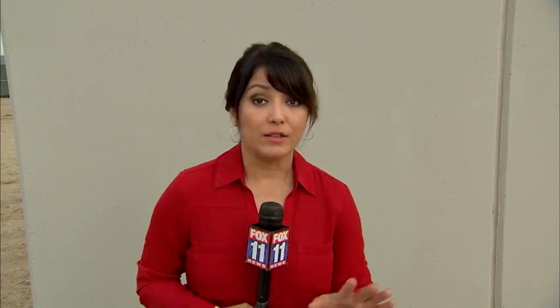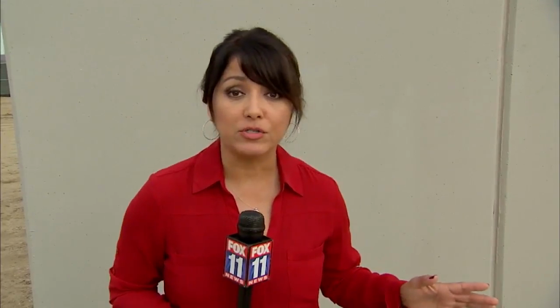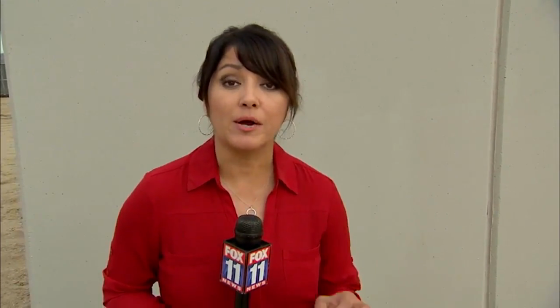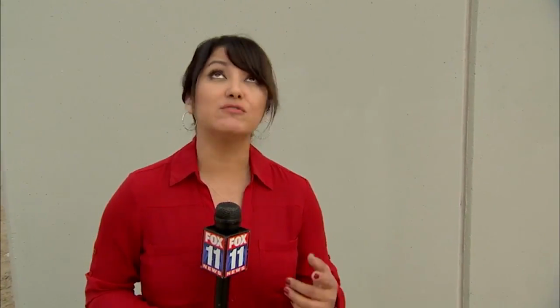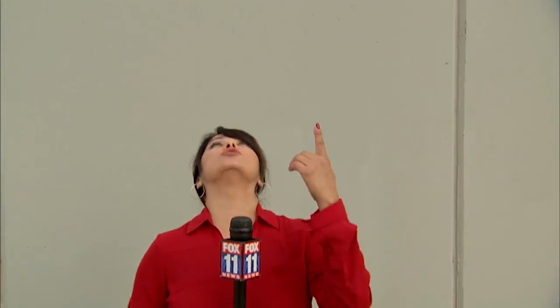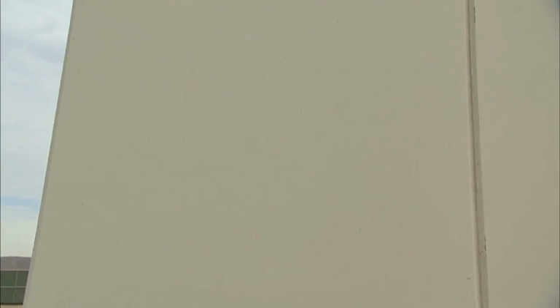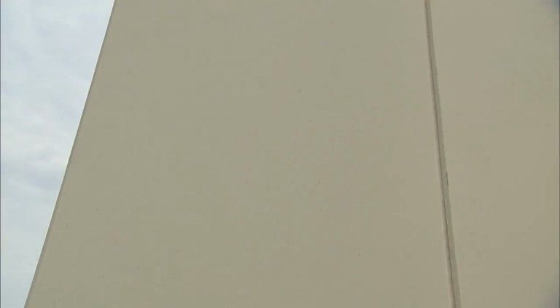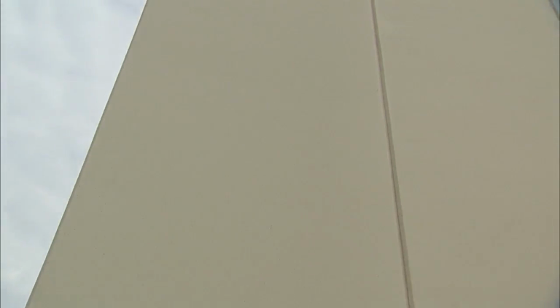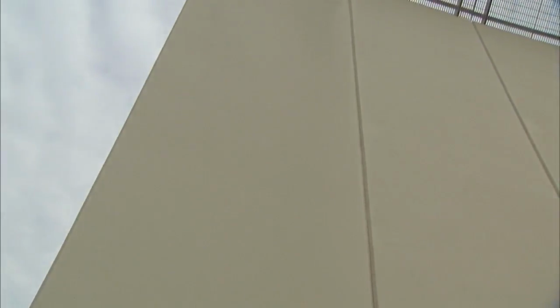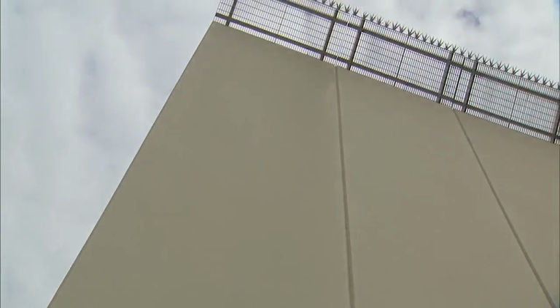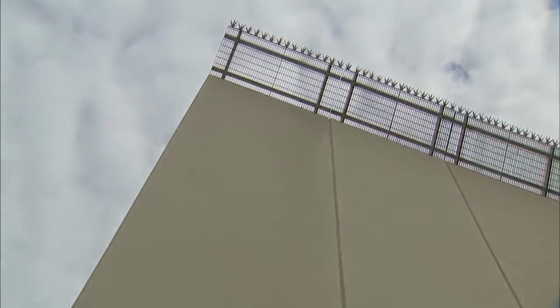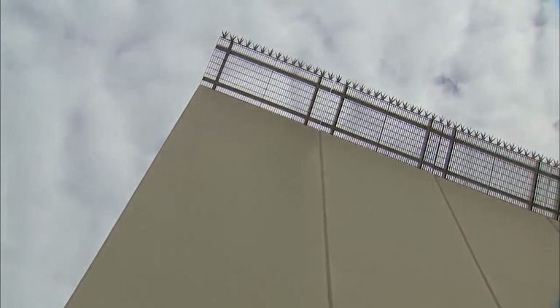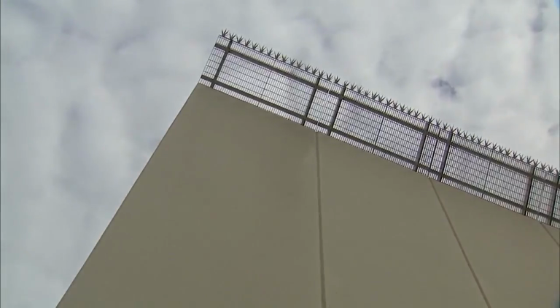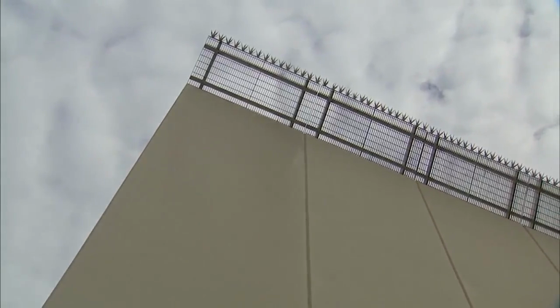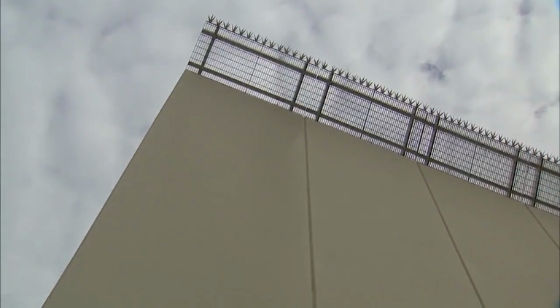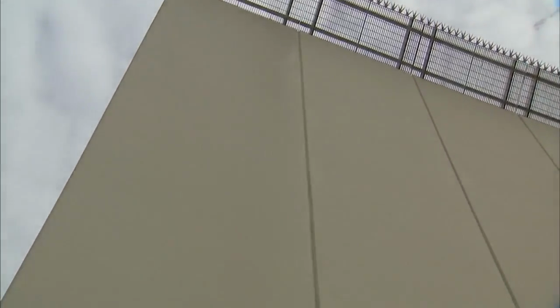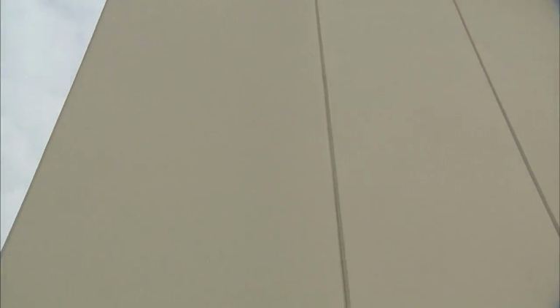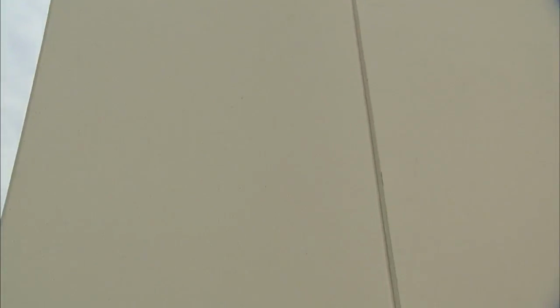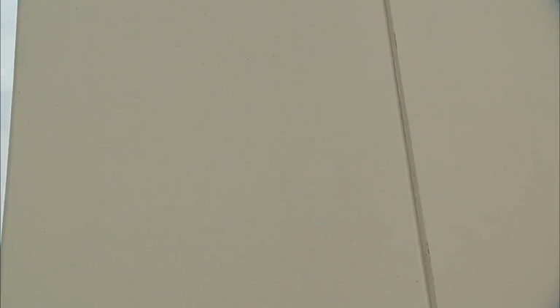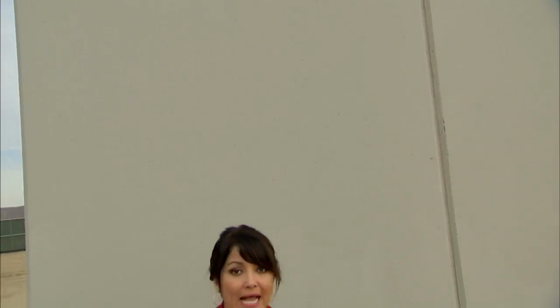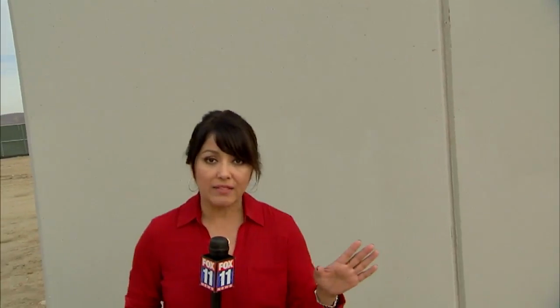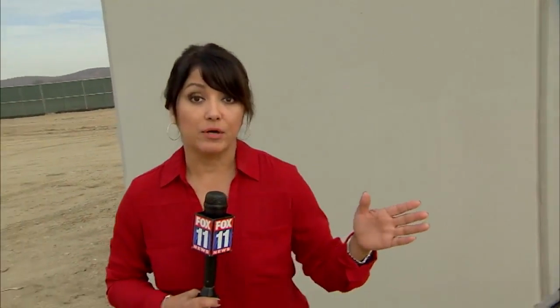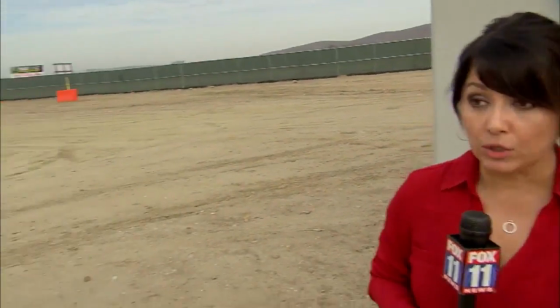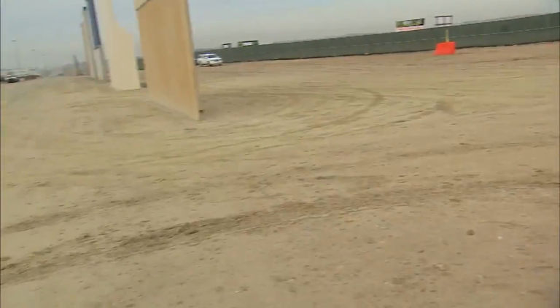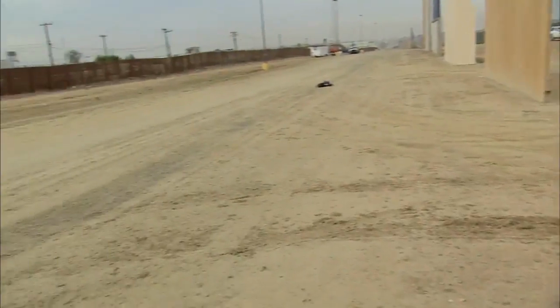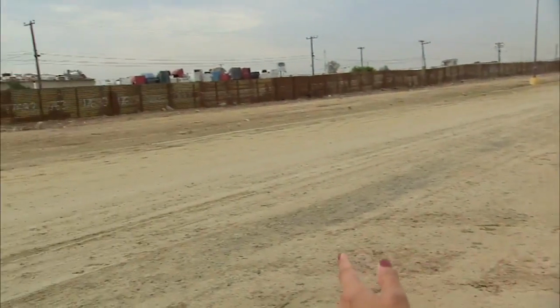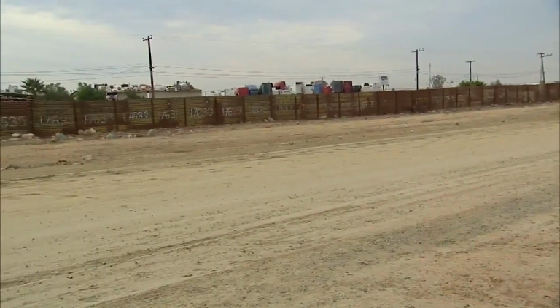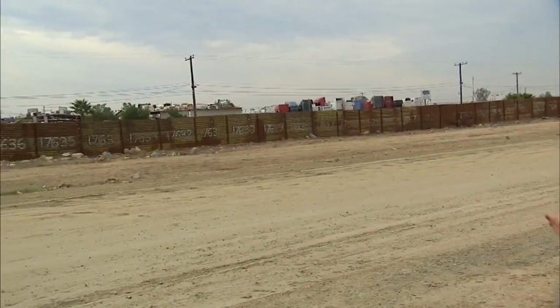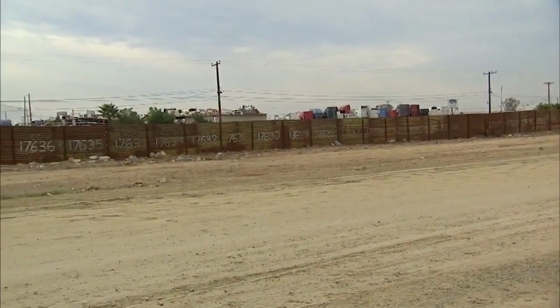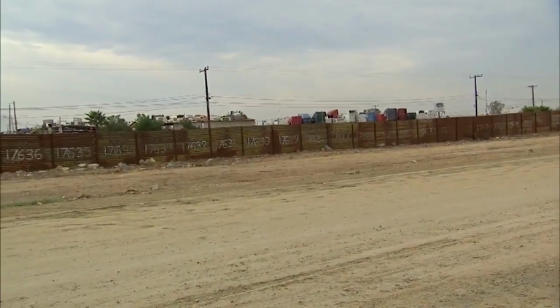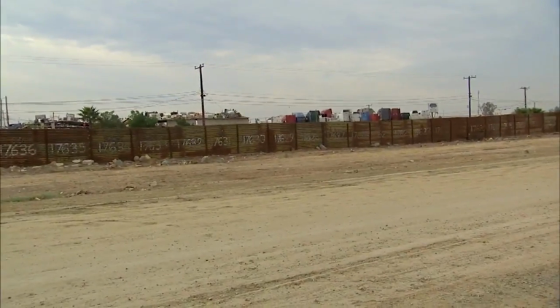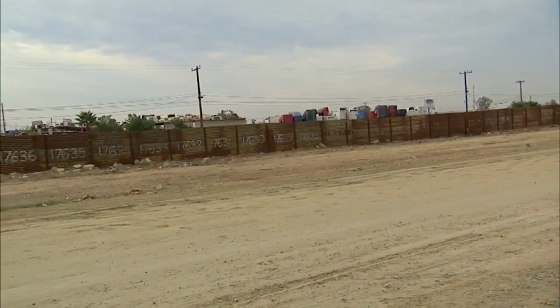These prototypes are massive. Just take a look. I'm standing in front of a 30 by 30 foot wall. There are eight prototypes and all of them will undergo rigorous testing. Nothing compared to what currently separates the U.S. from Mexico. Take a look at that — doesn't compare at all.